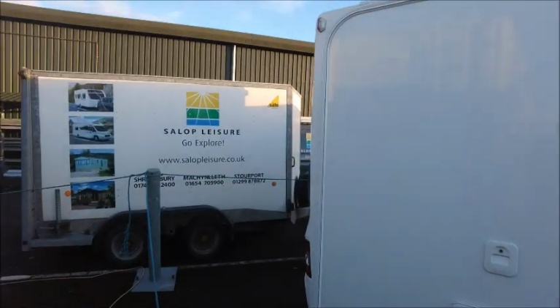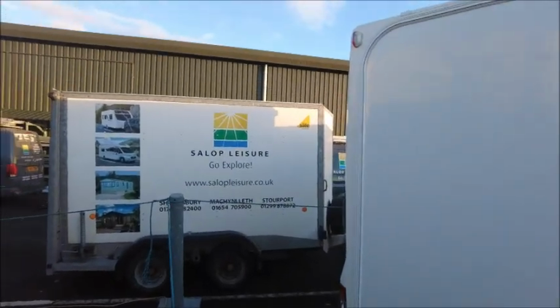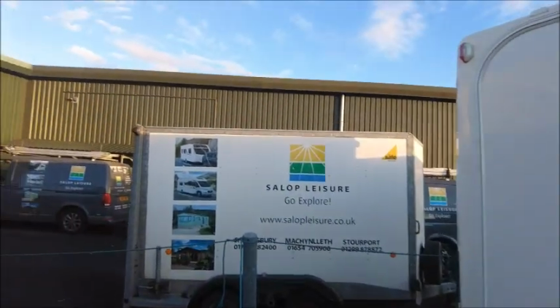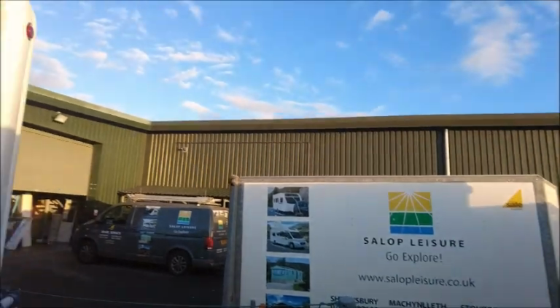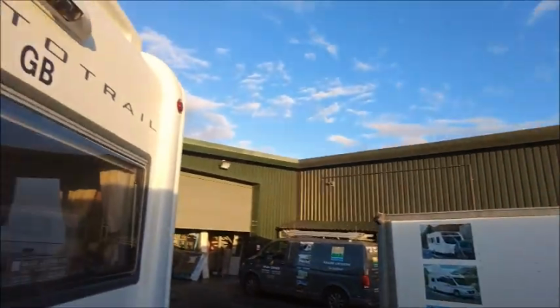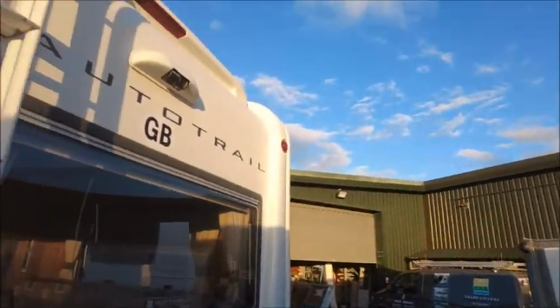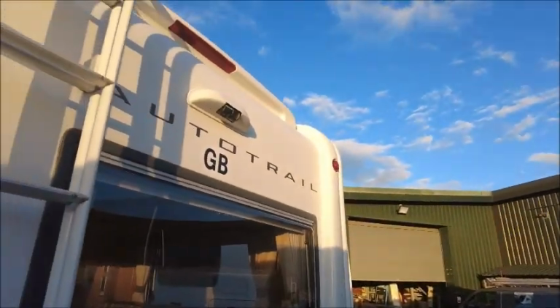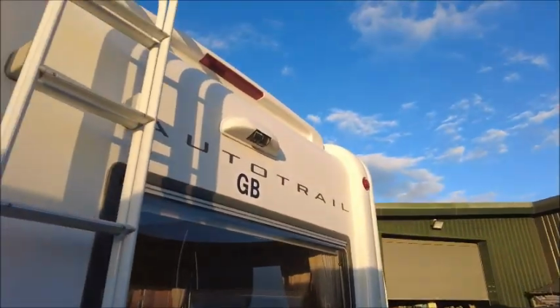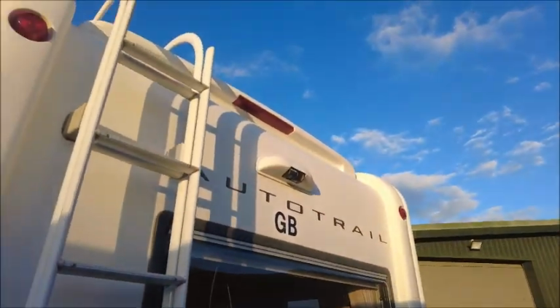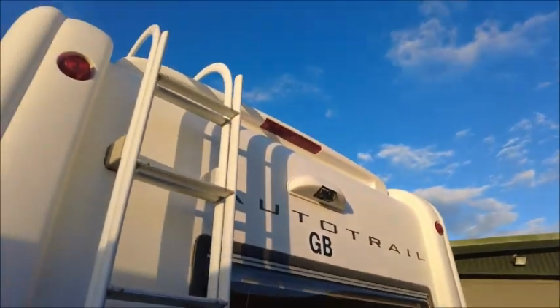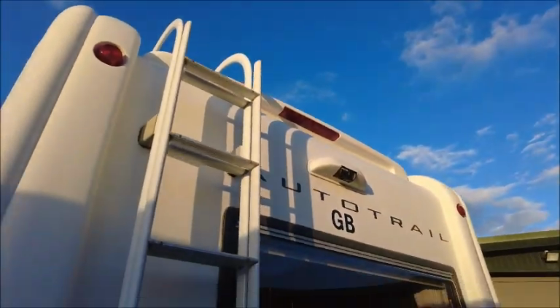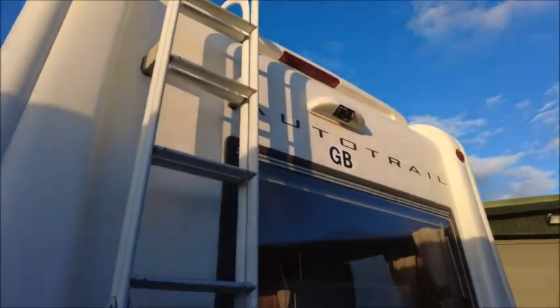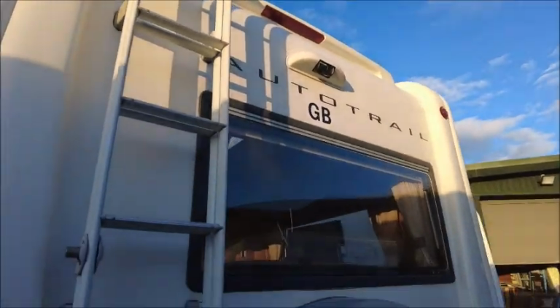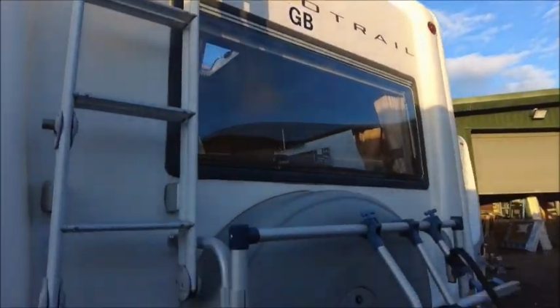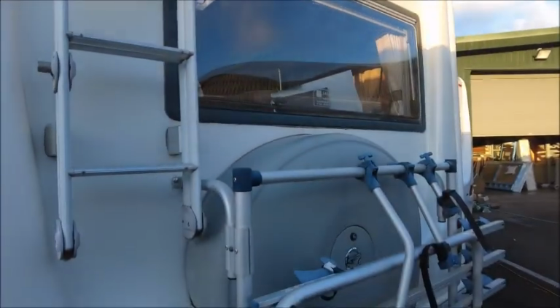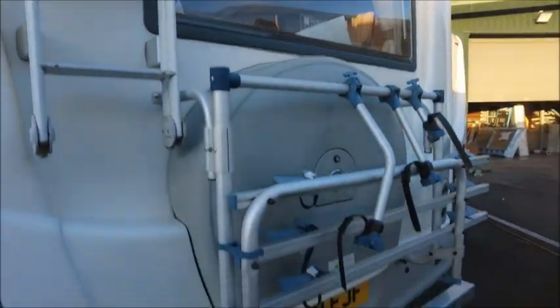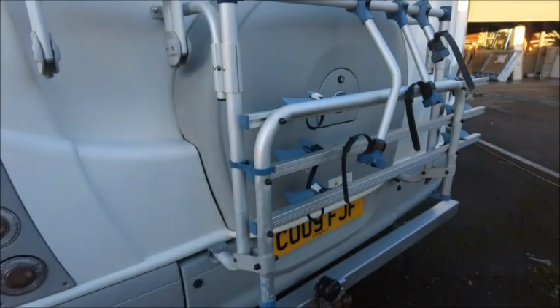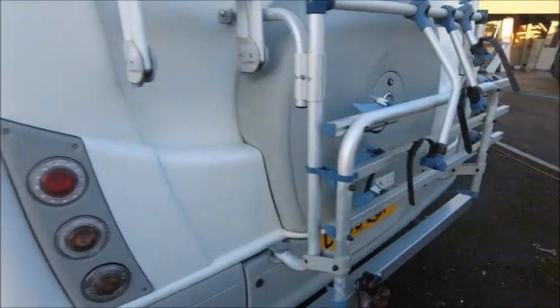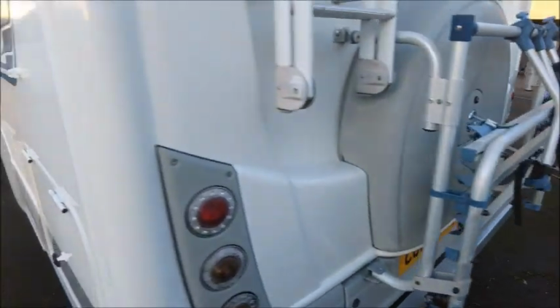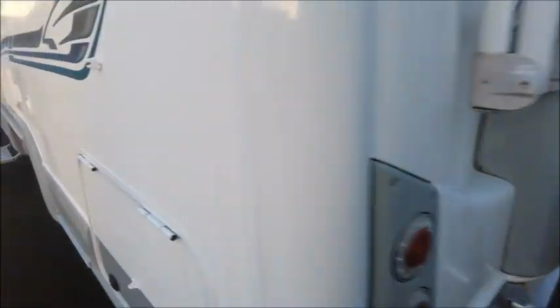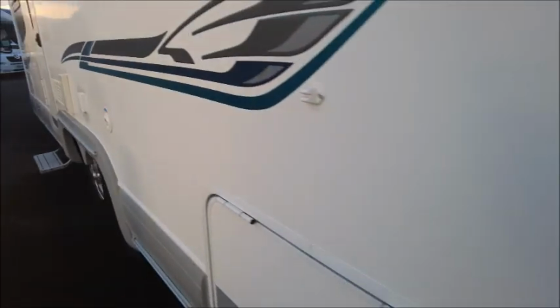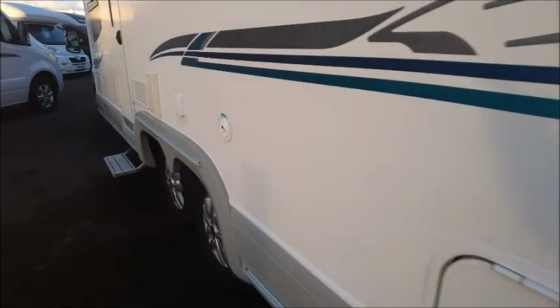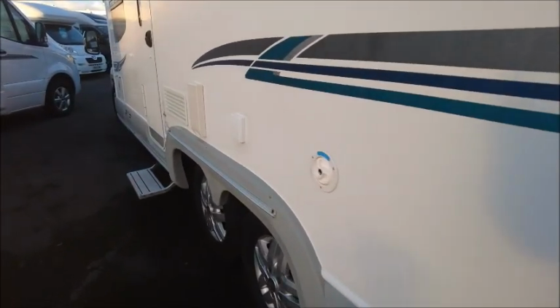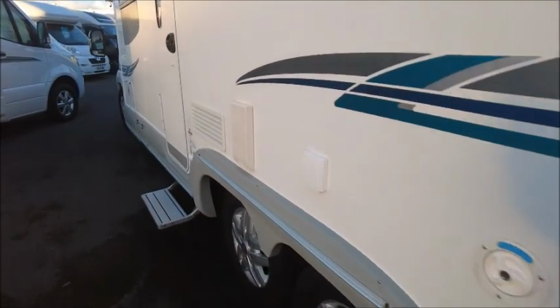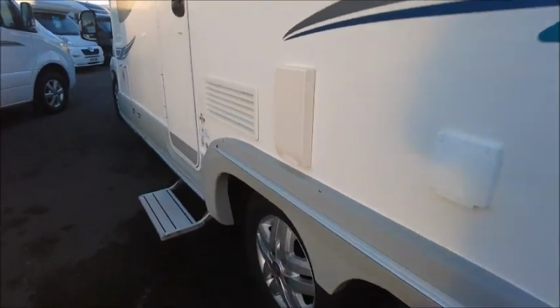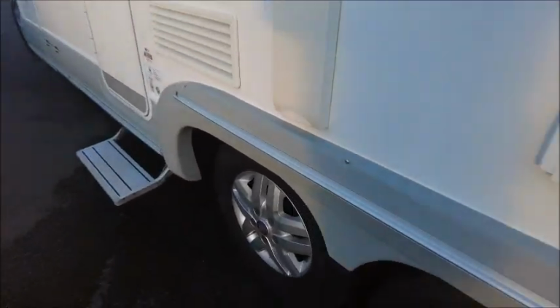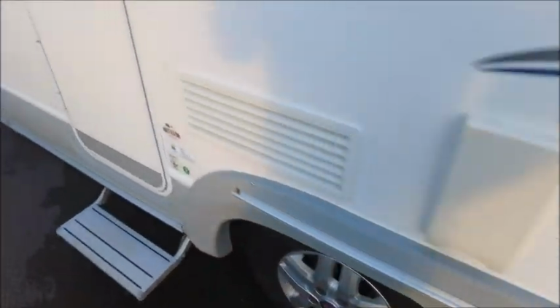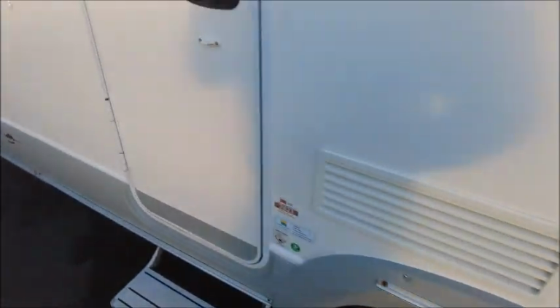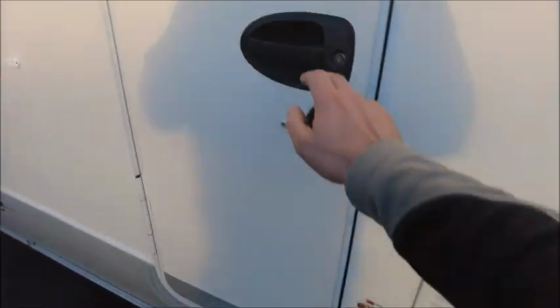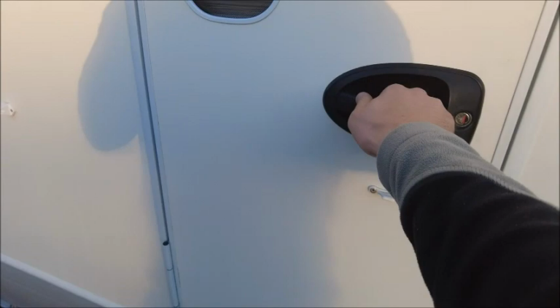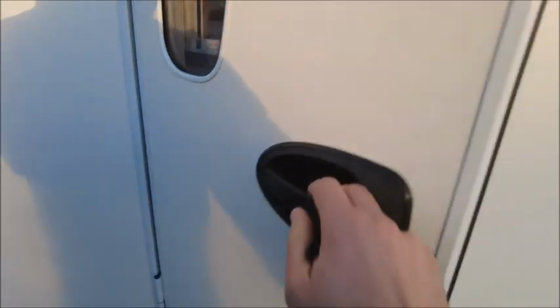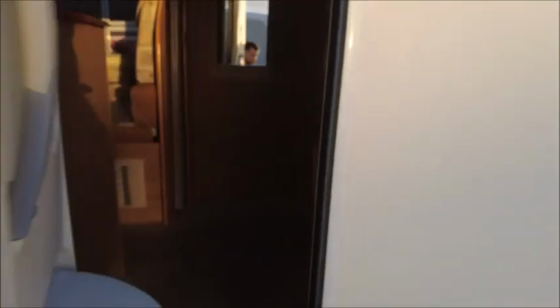On the rear, you'll see it's got a reversing camera, roof ladder, bike rack, and tow ball. It's built on a twin axle as well, so it's quite a large model.